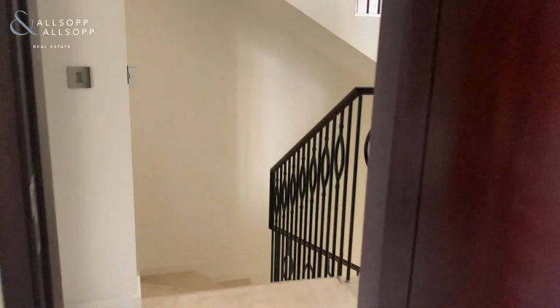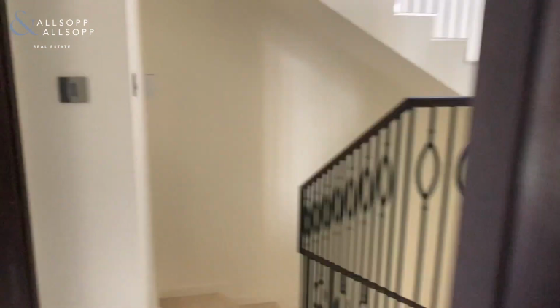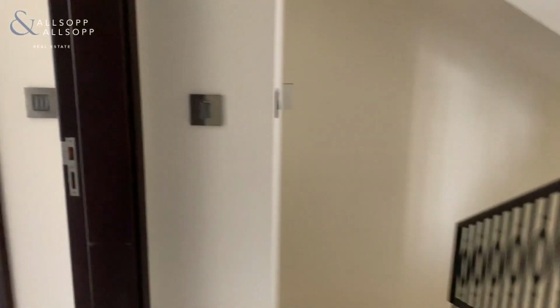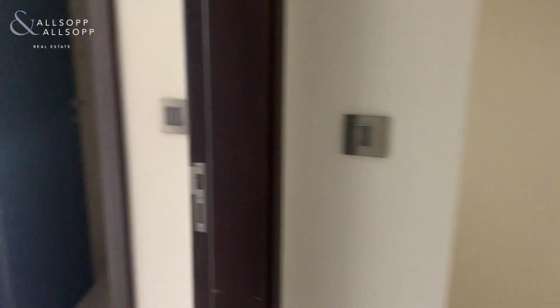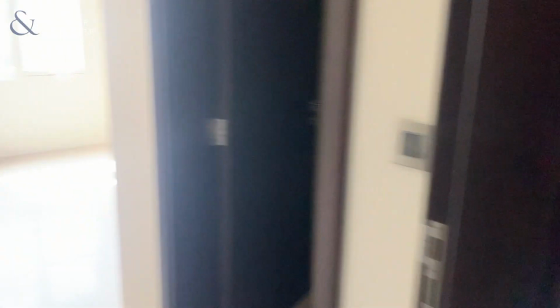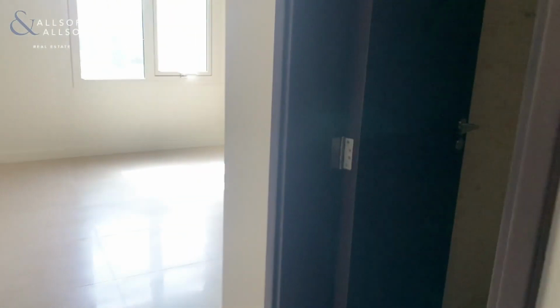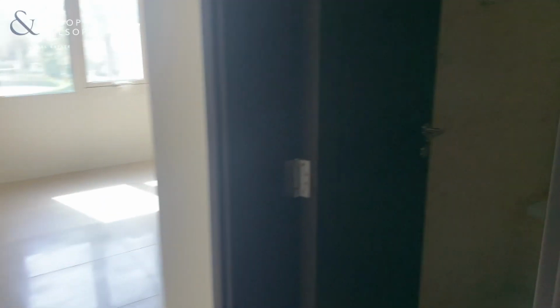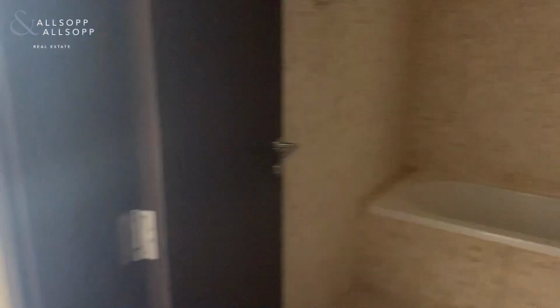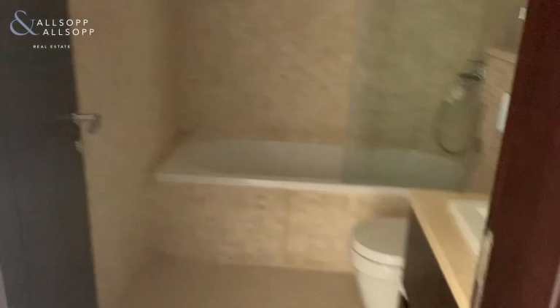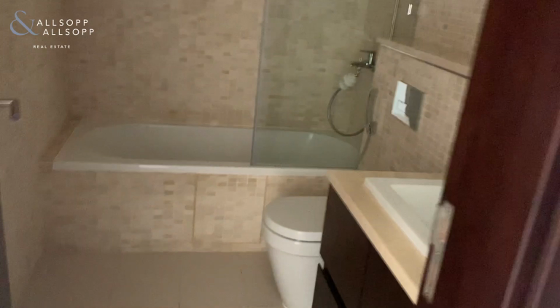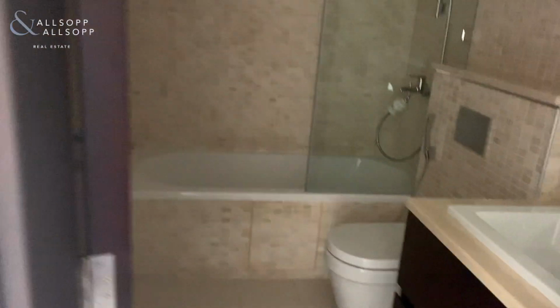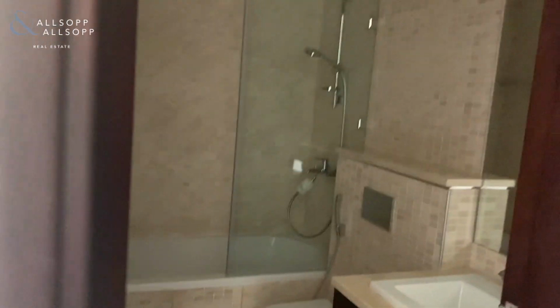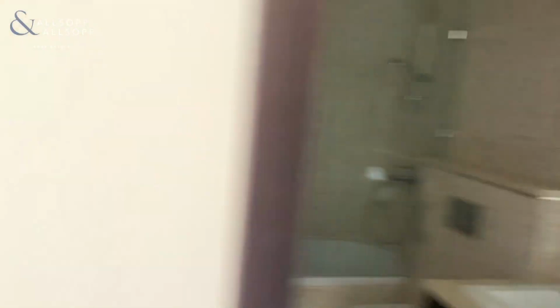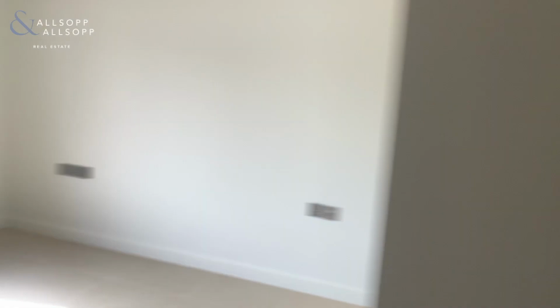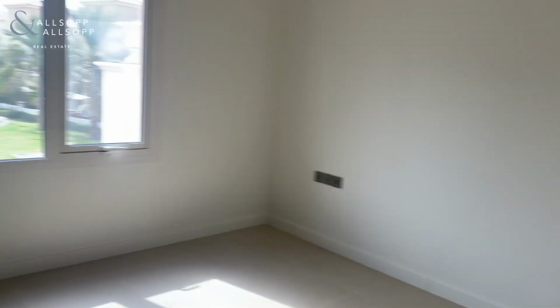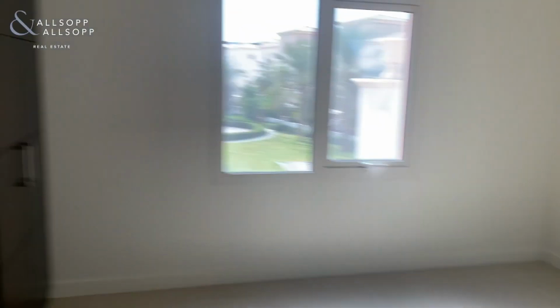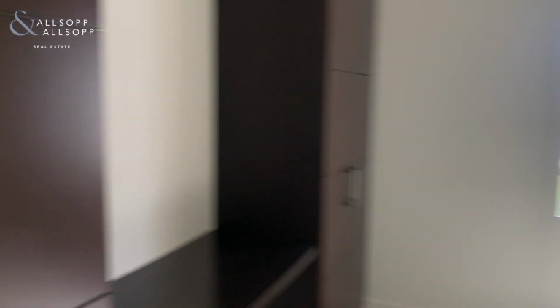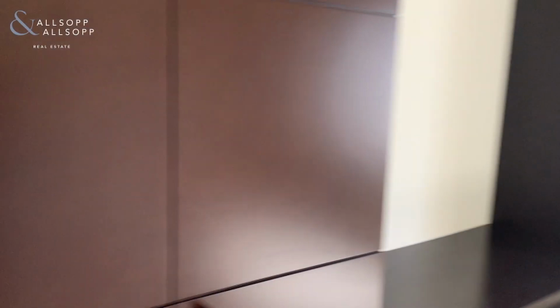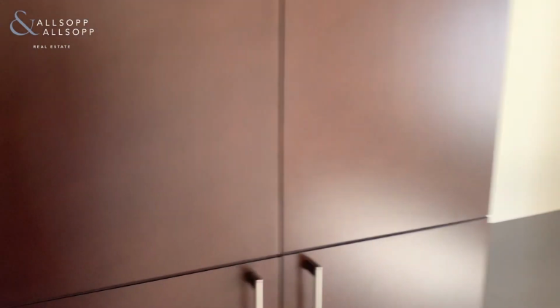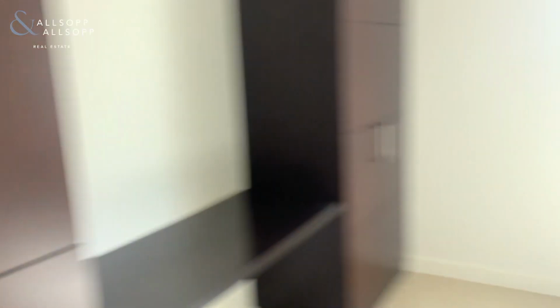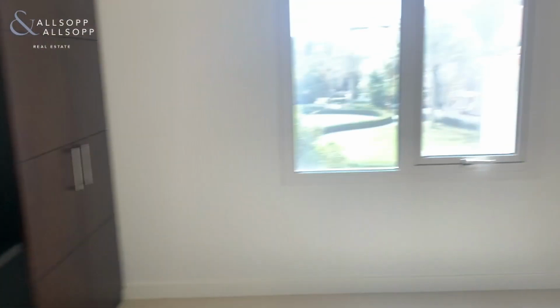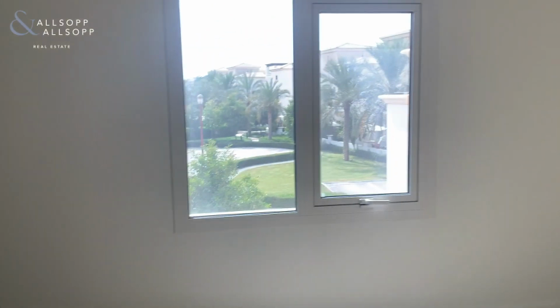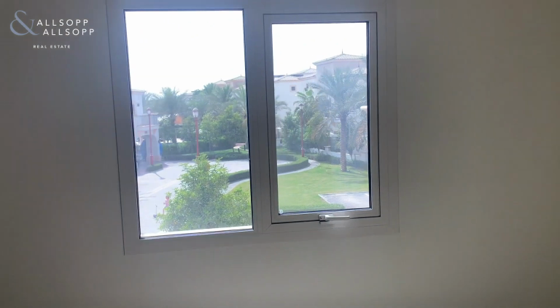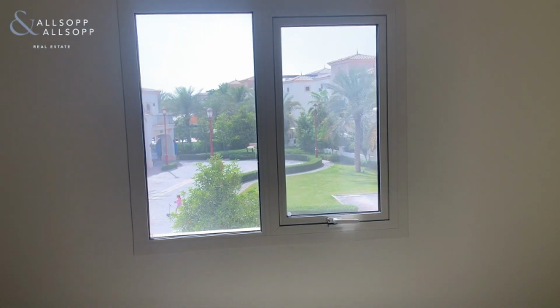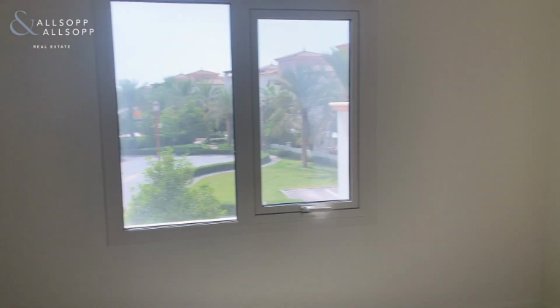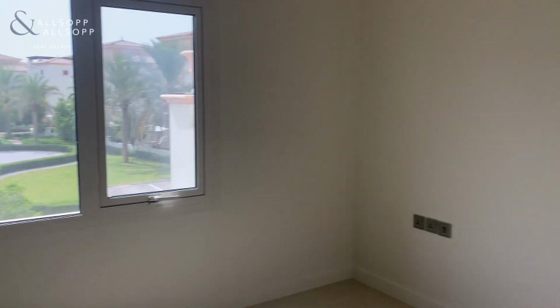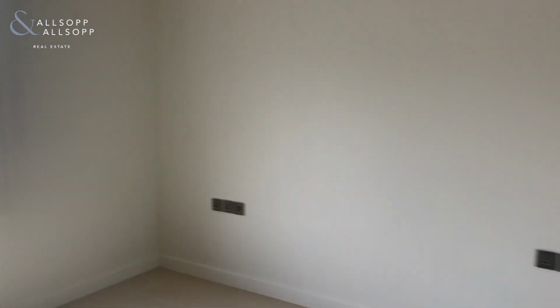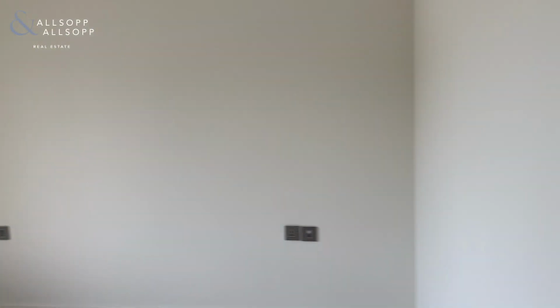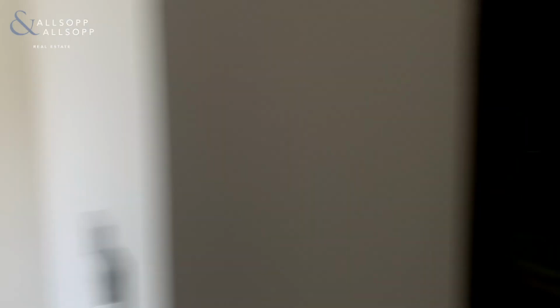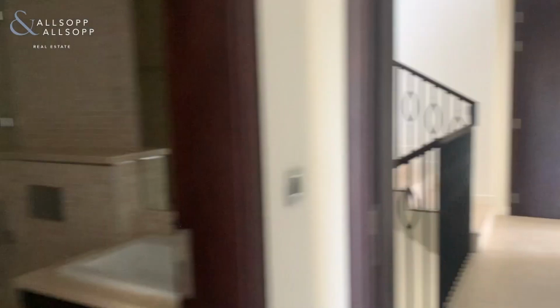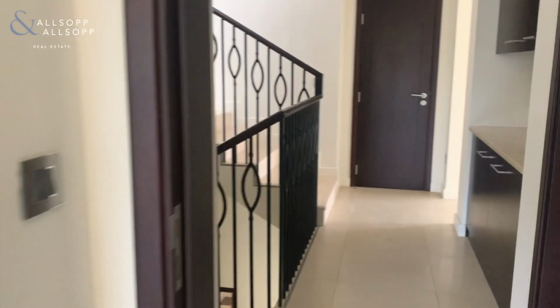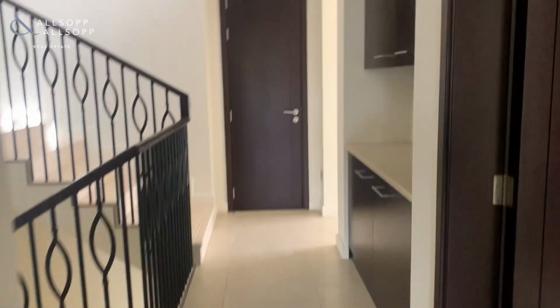Now we'll quickly have a look through the other bedrooms. This one has a bath — all double bedrooms, all built-in cupboard space, windows, and they're all ensuite.